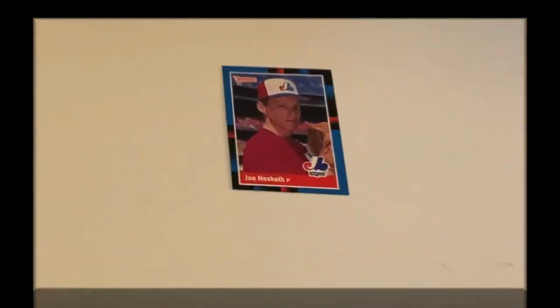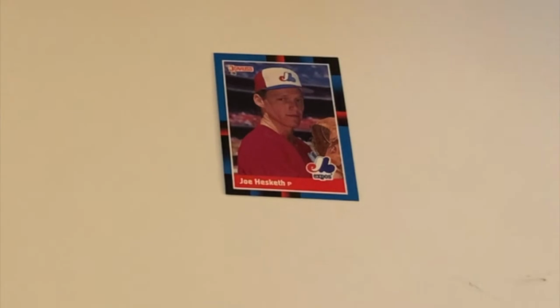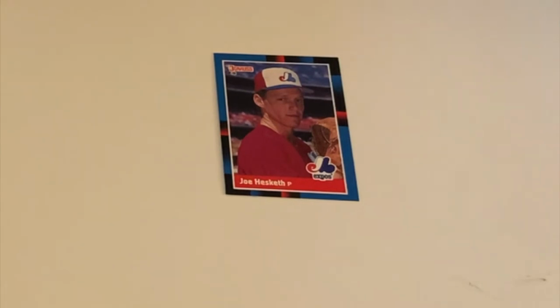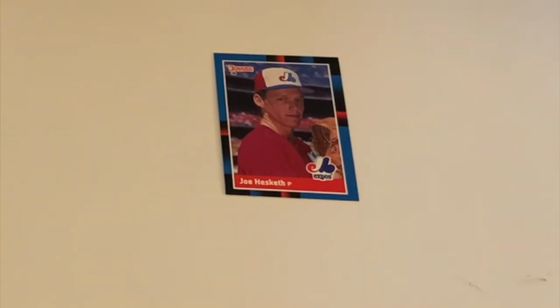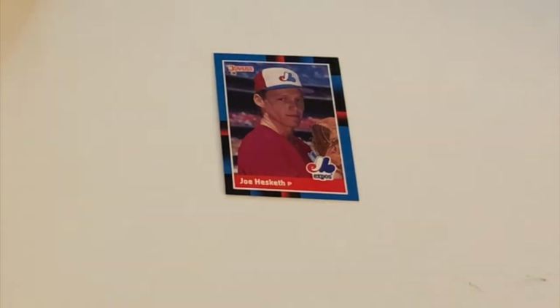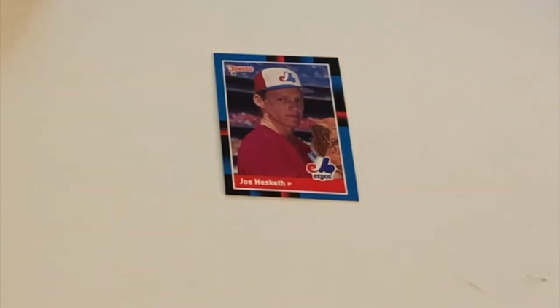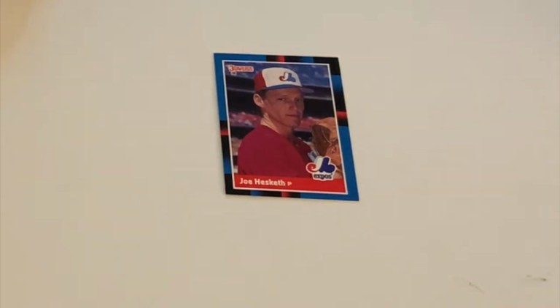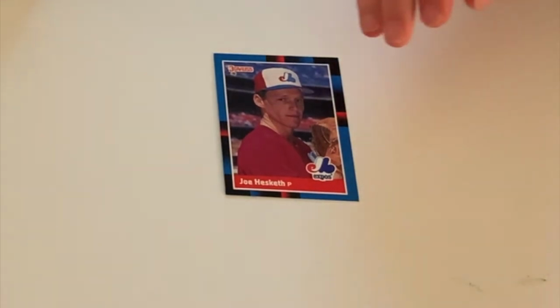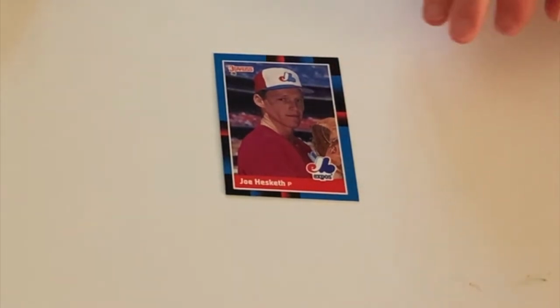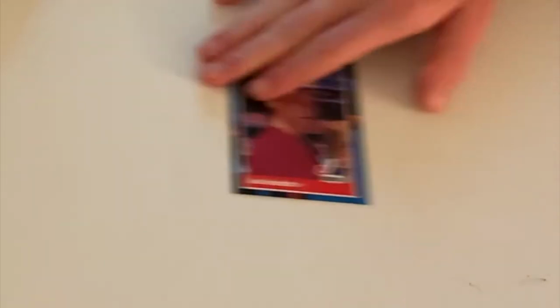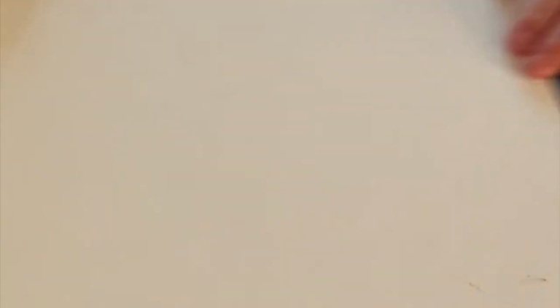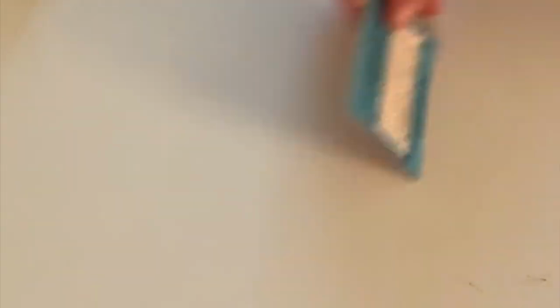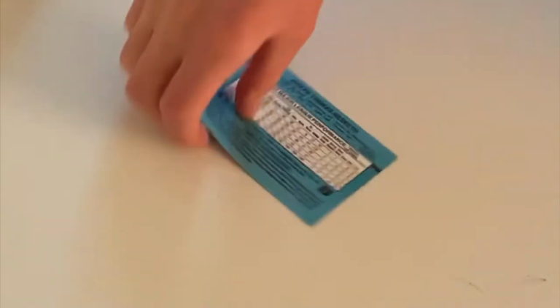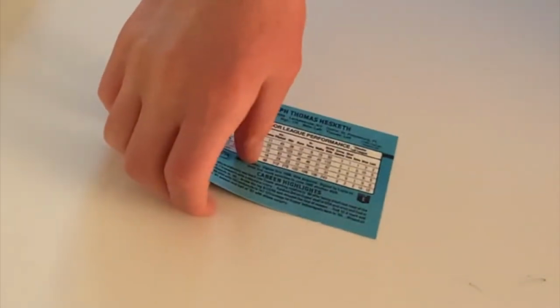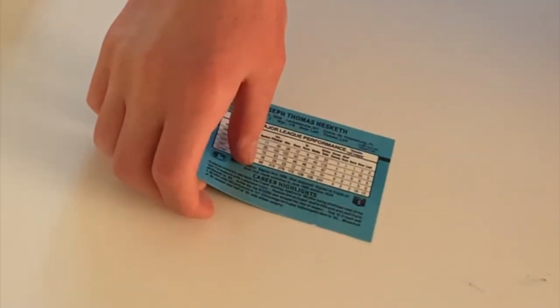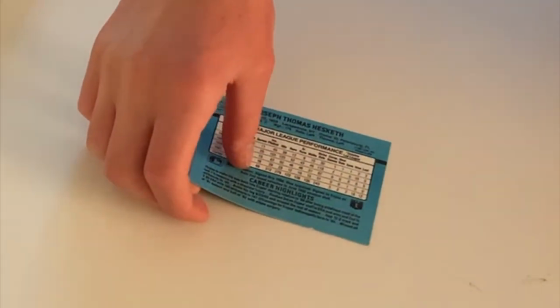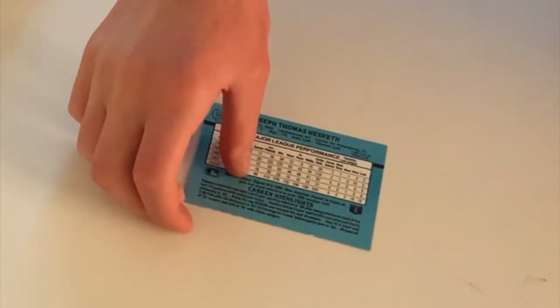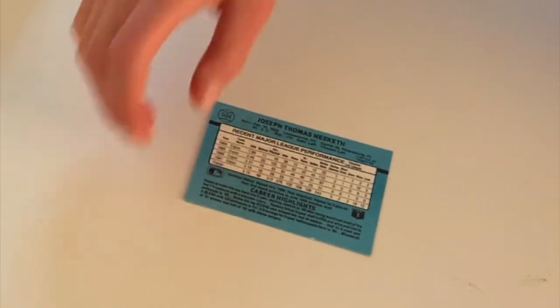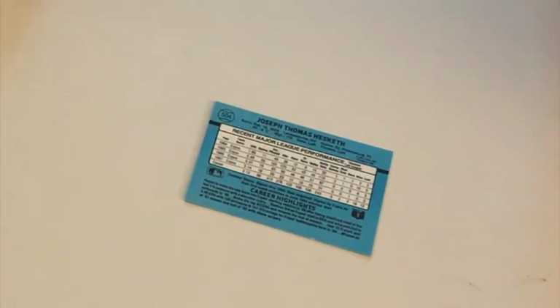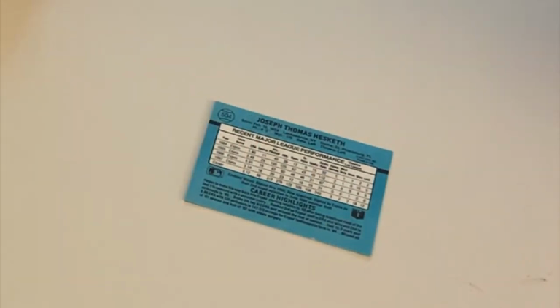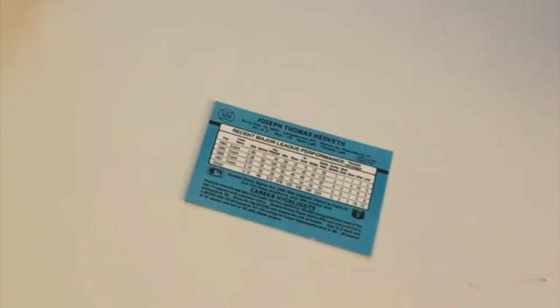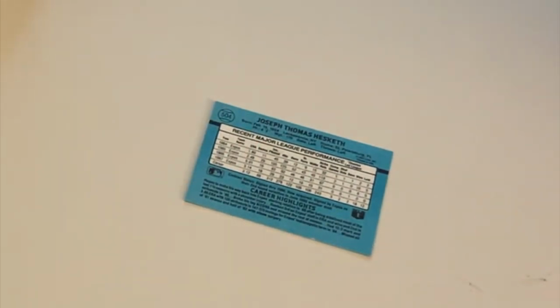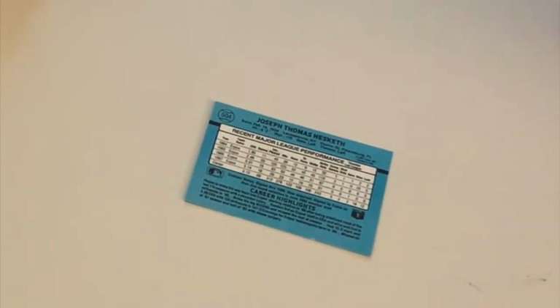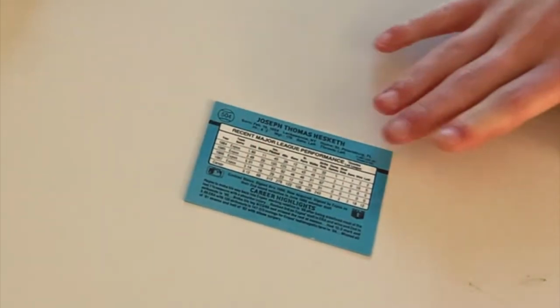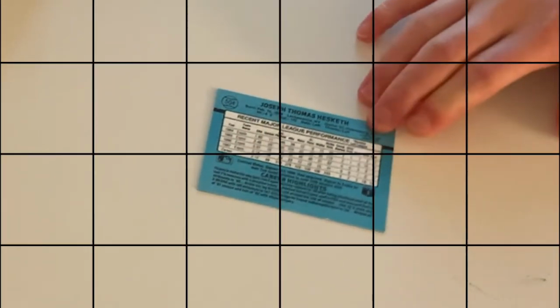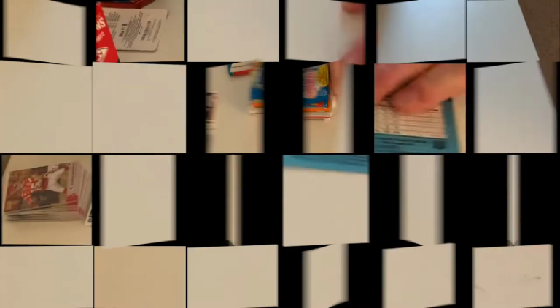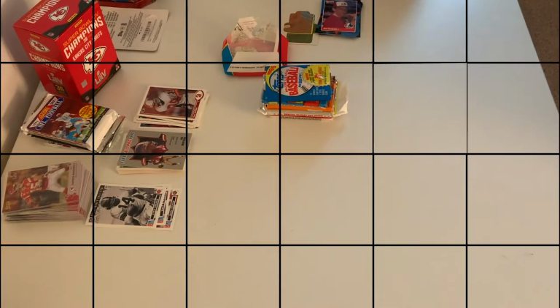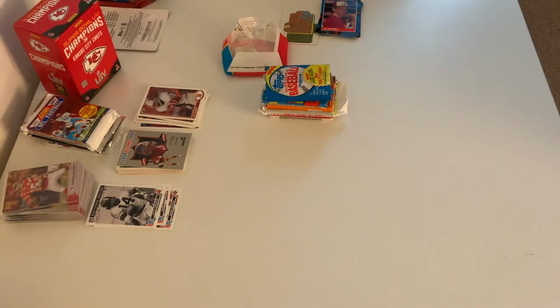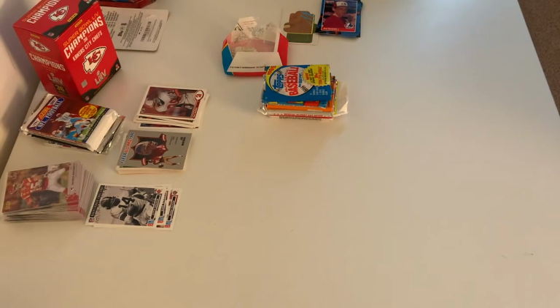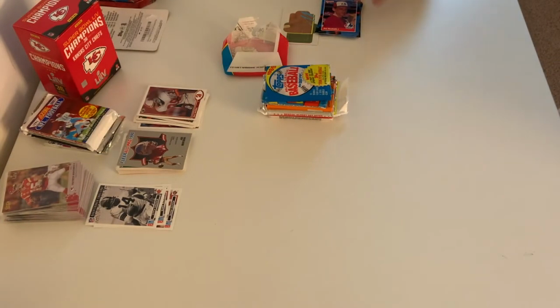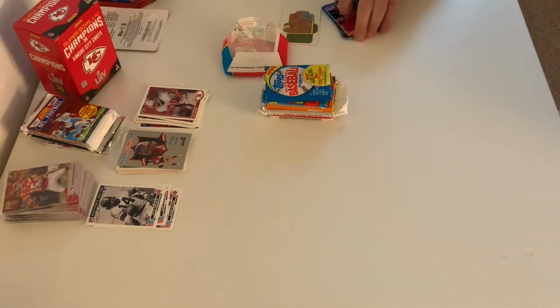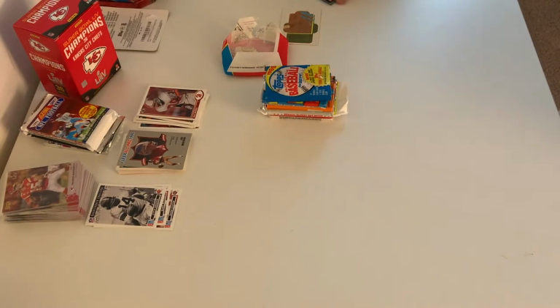And to finish off the pack — Joe Hesketh, the pitcher, who is Joseph Thomas Hesketh.